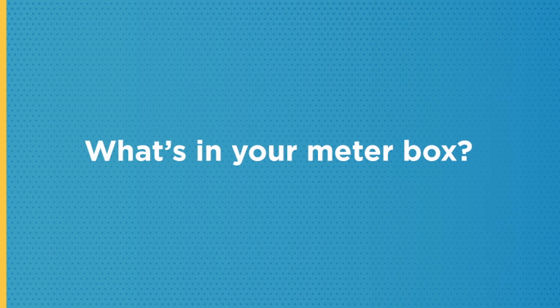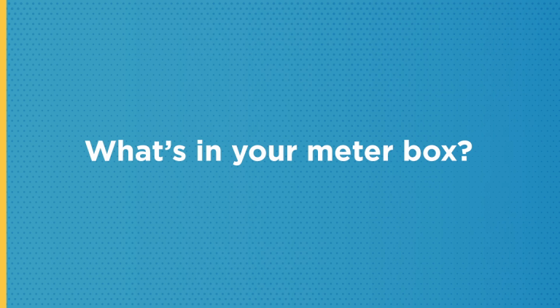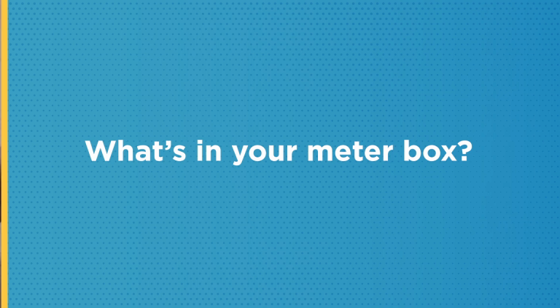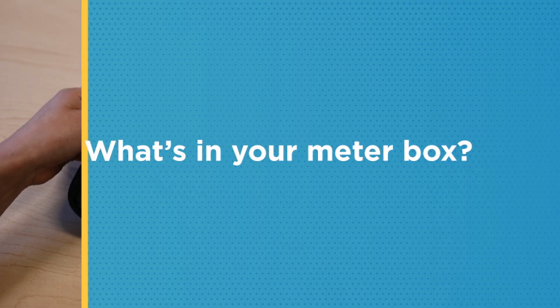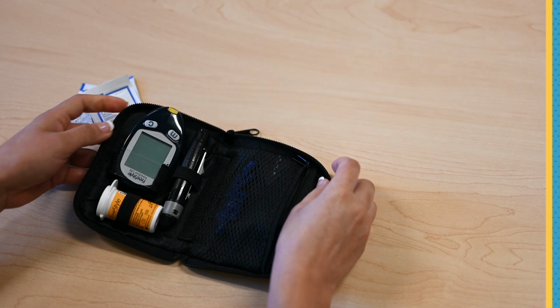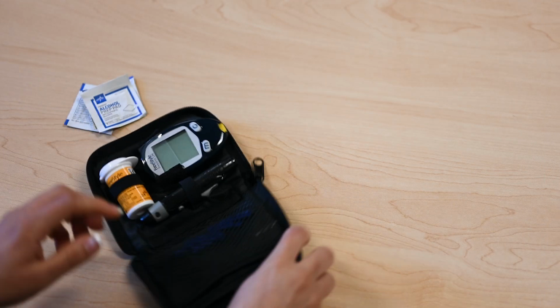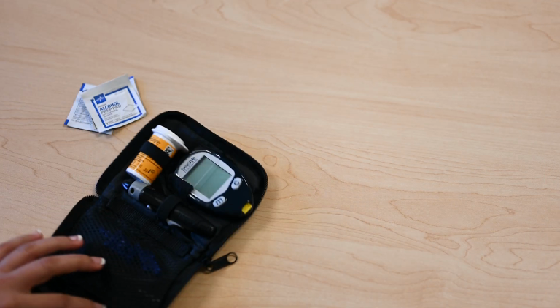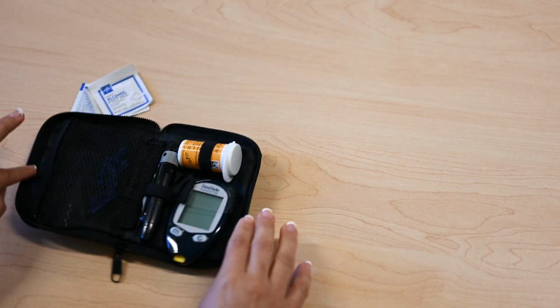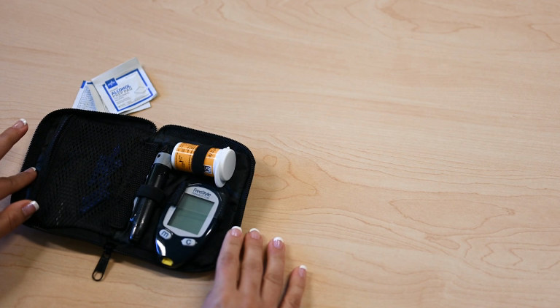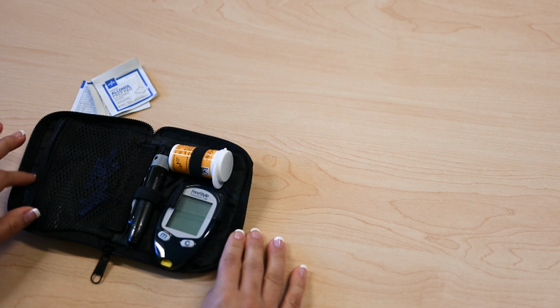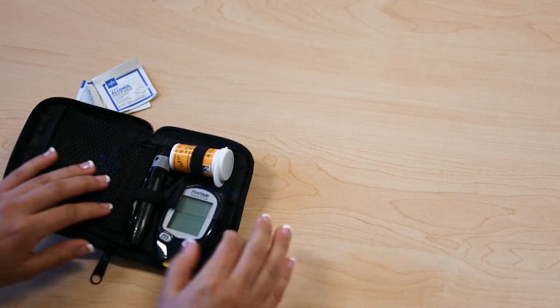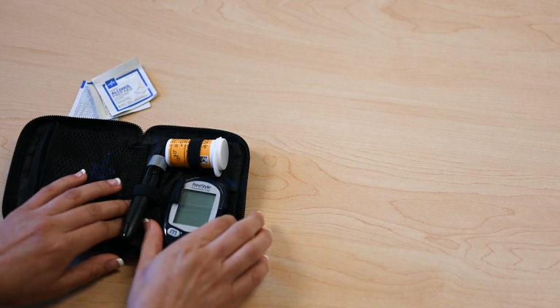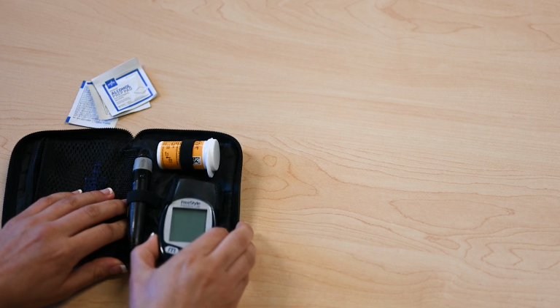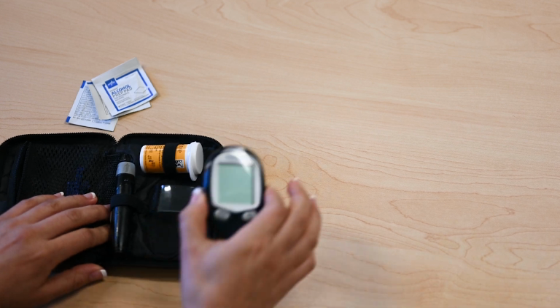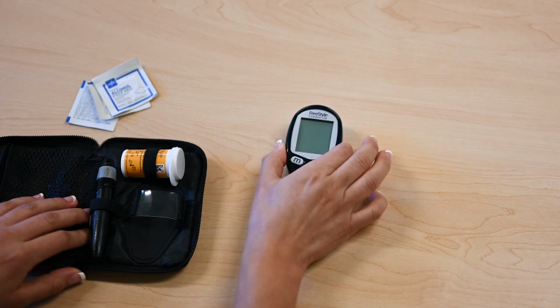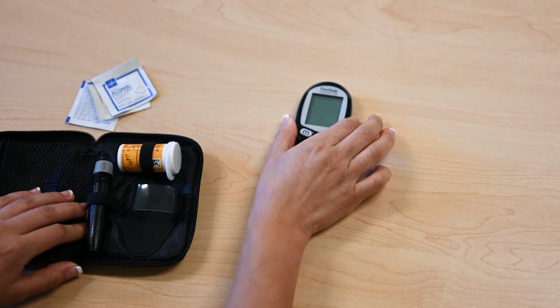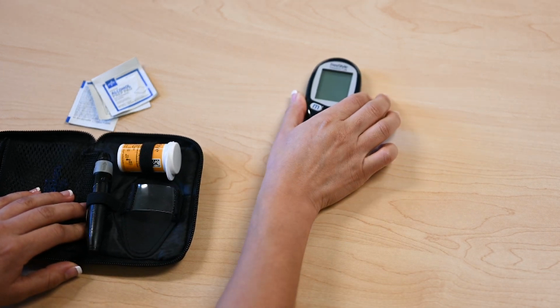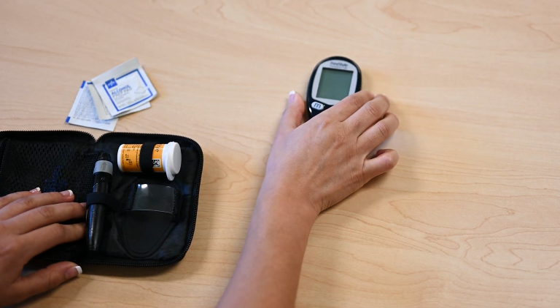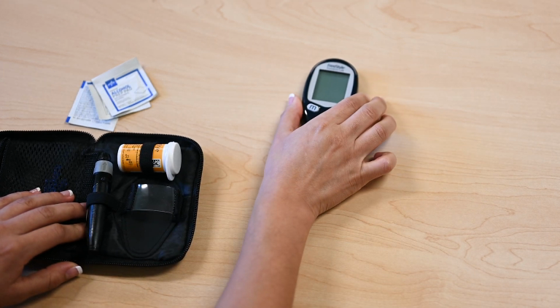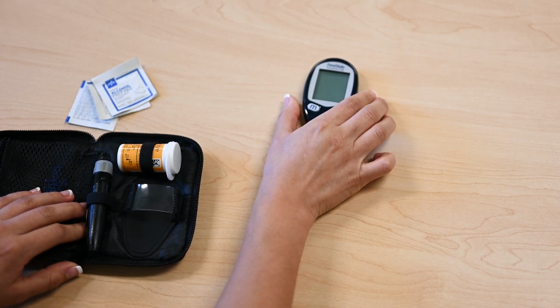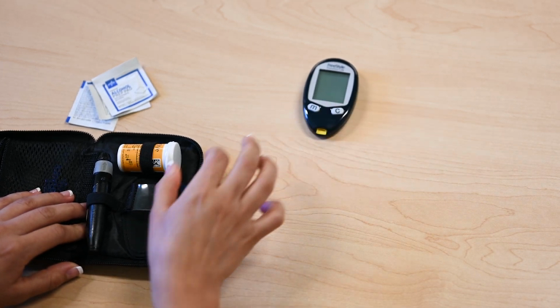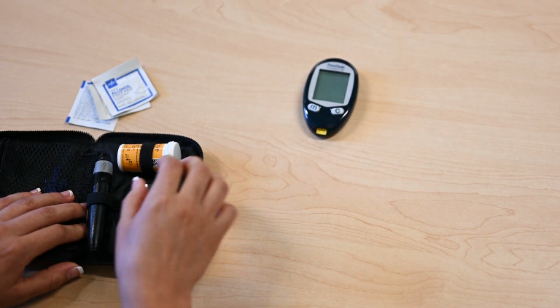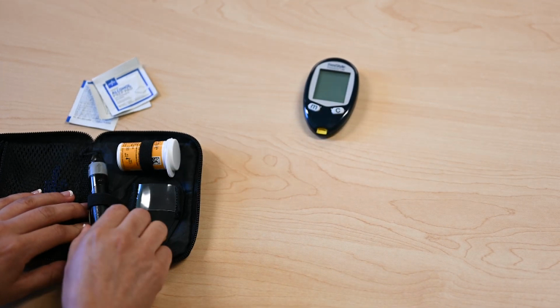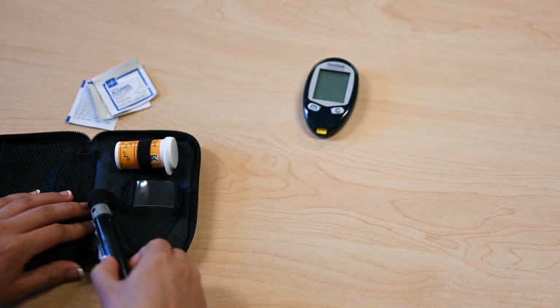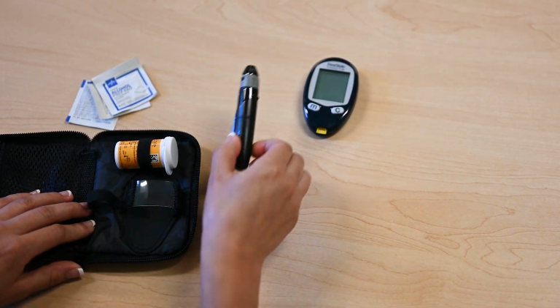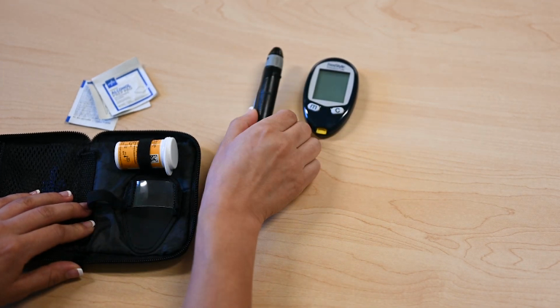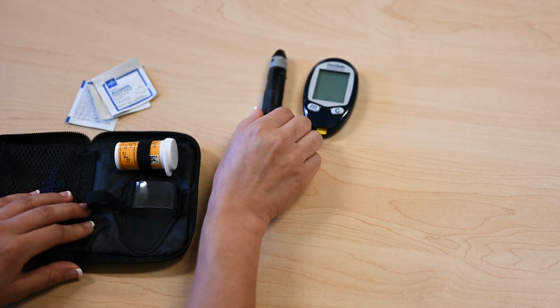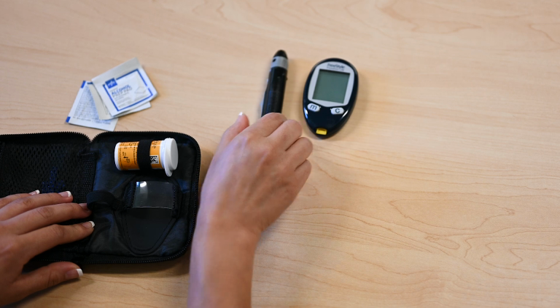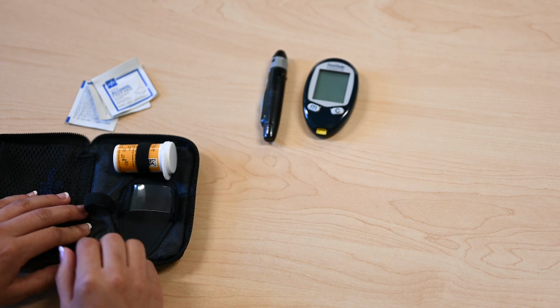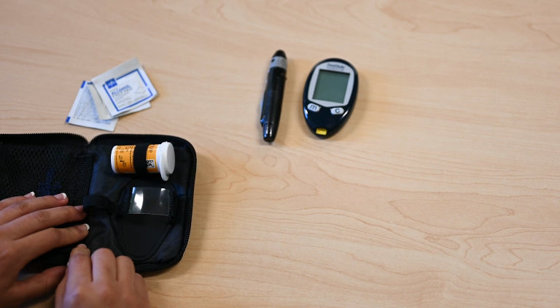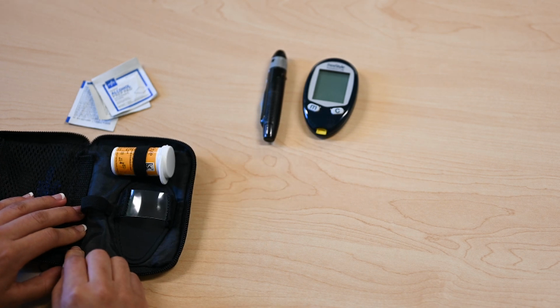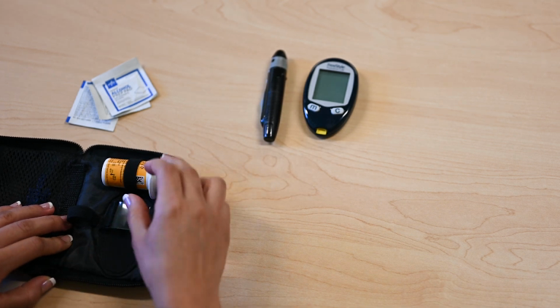Inside the box is the meter, the lancing device, lancets, and the test strips.